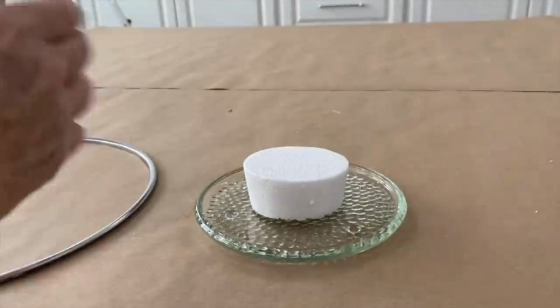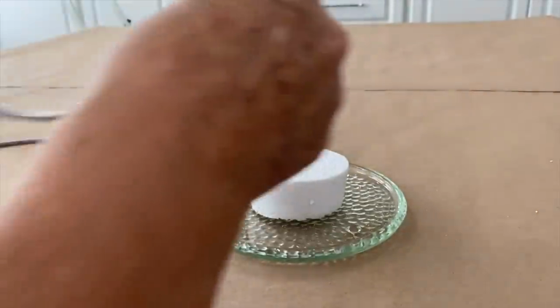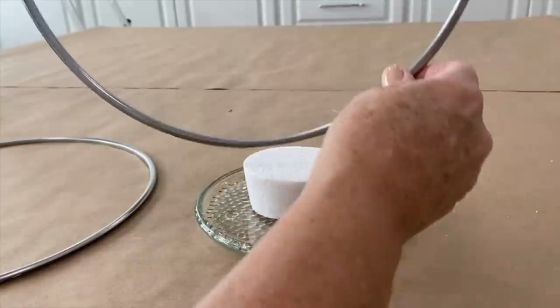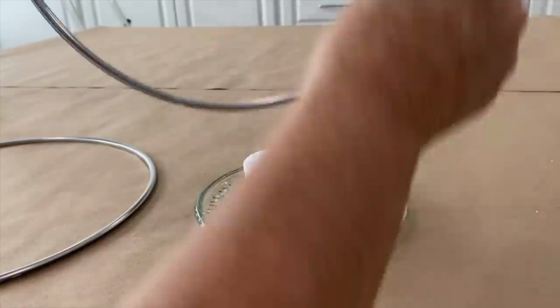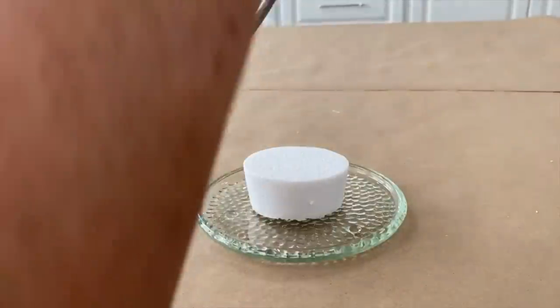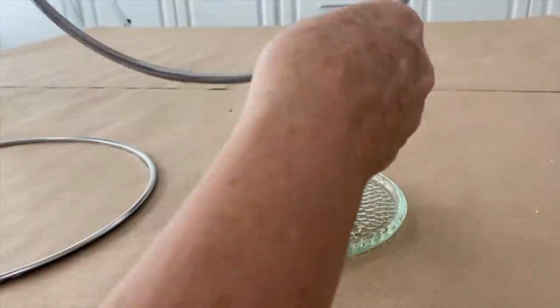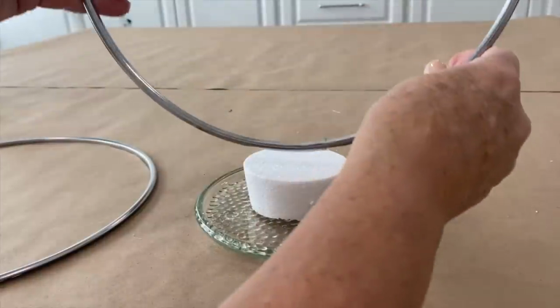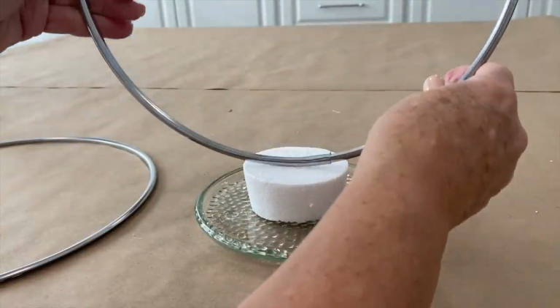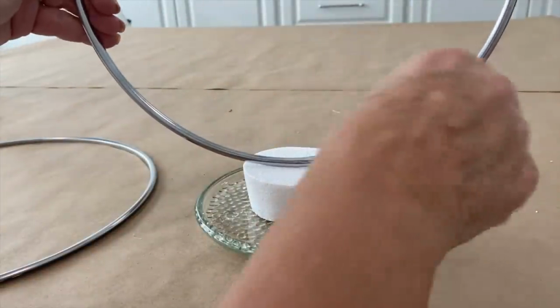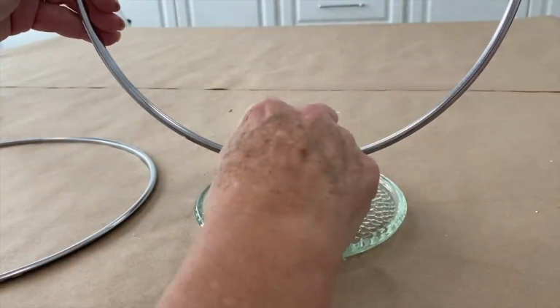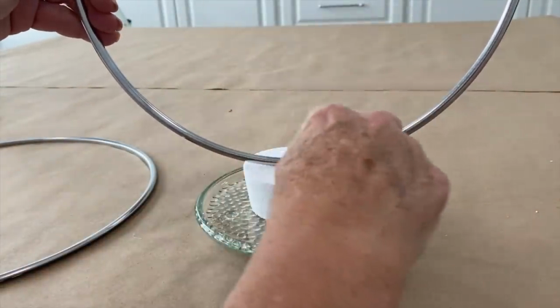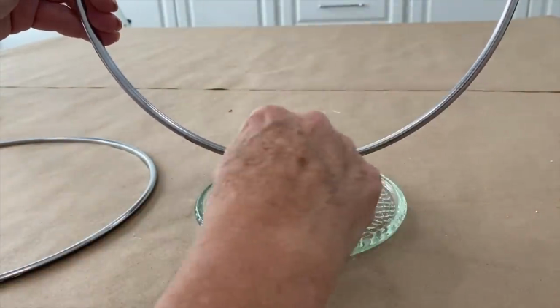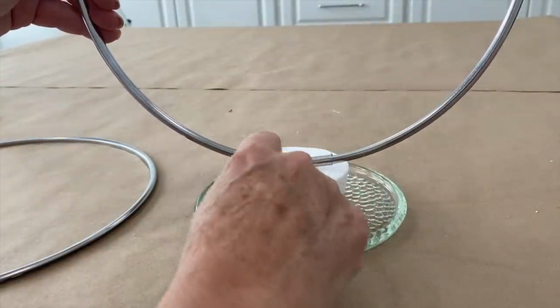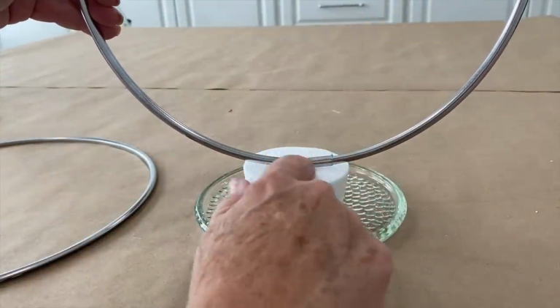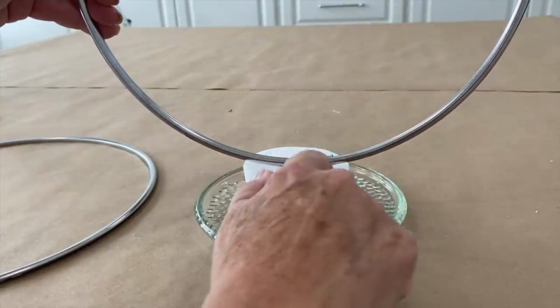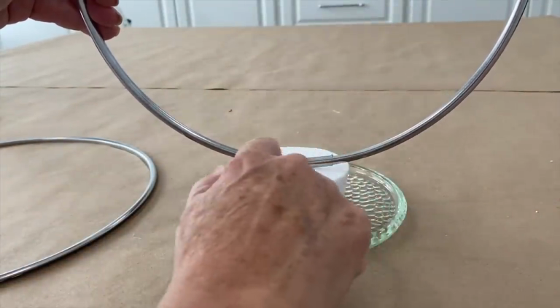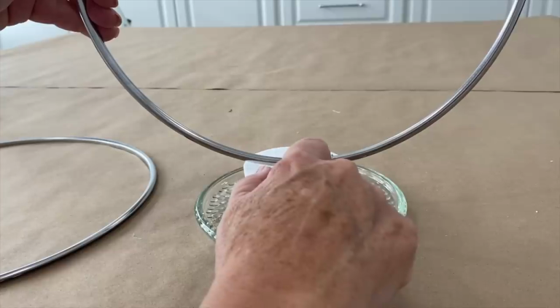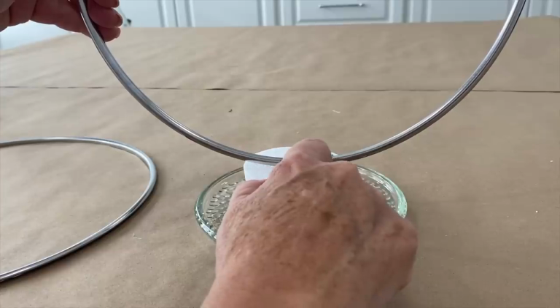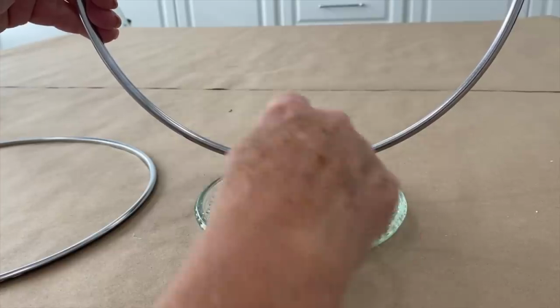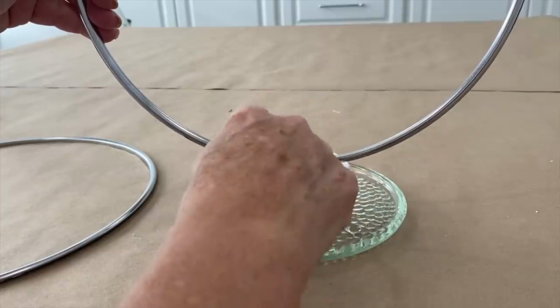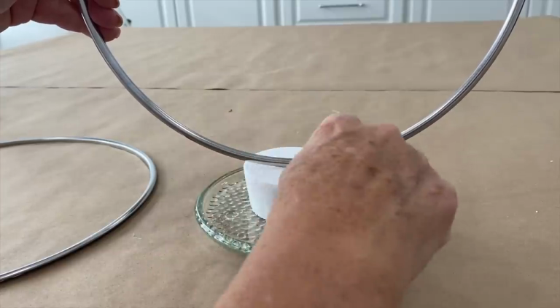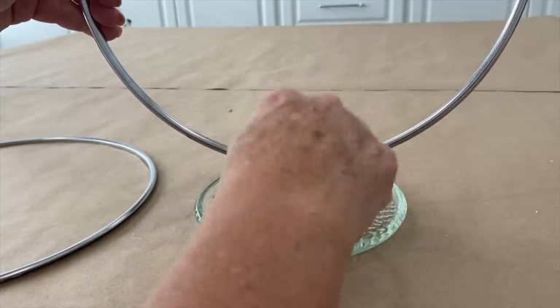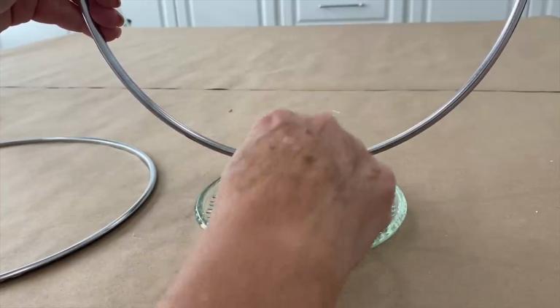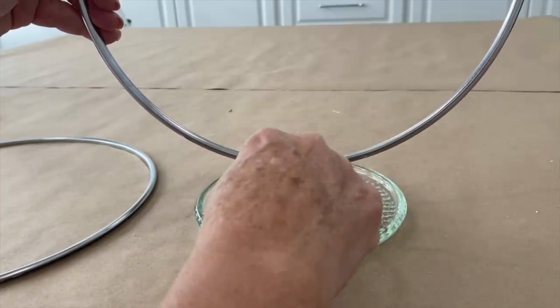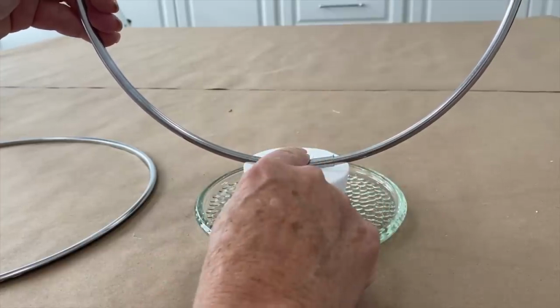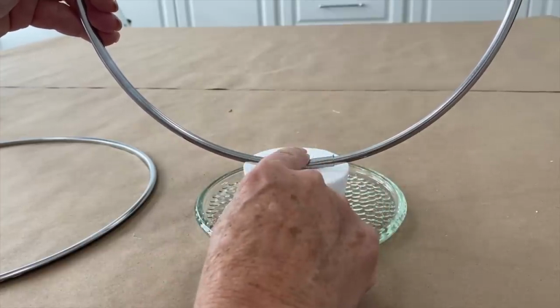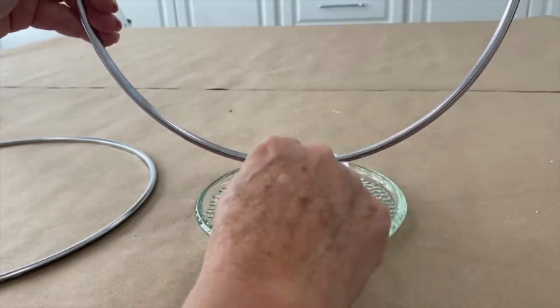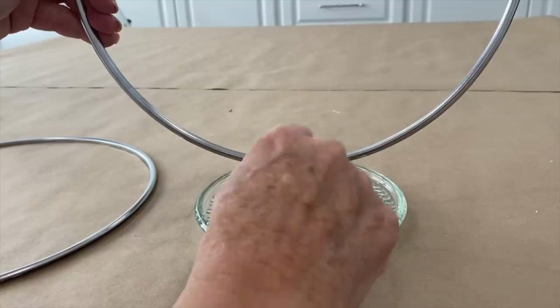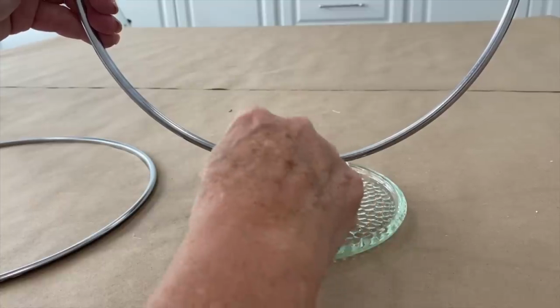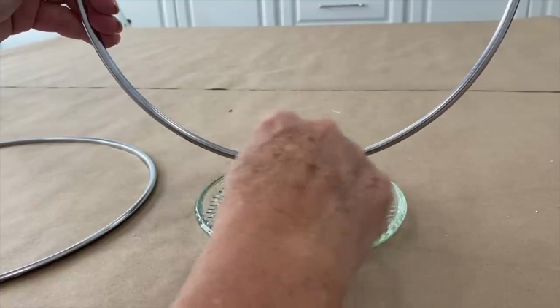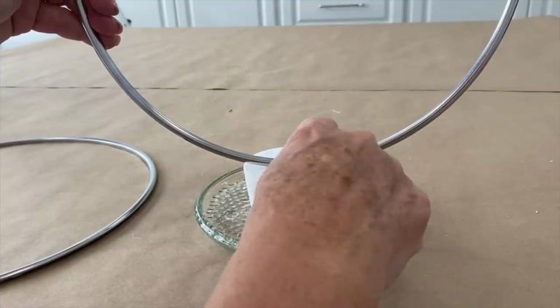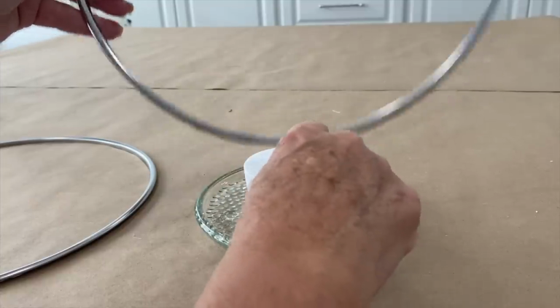We want to take these rings and I want to cut right down through the styrofoam — a channel that this ring can go, both of the rings can go right down through here.